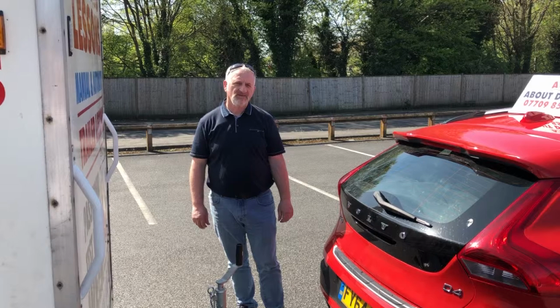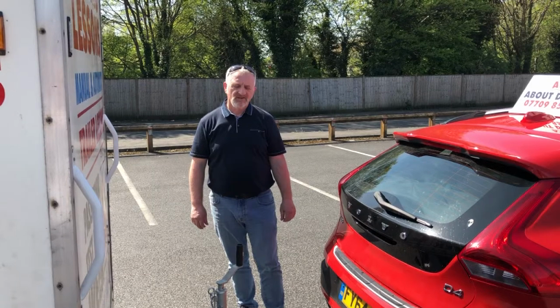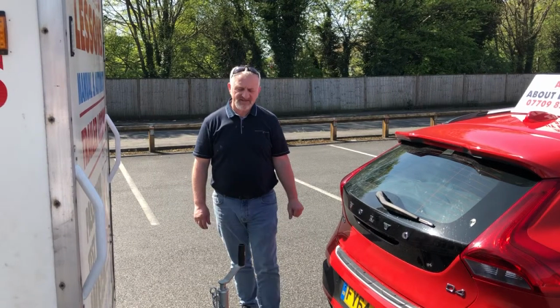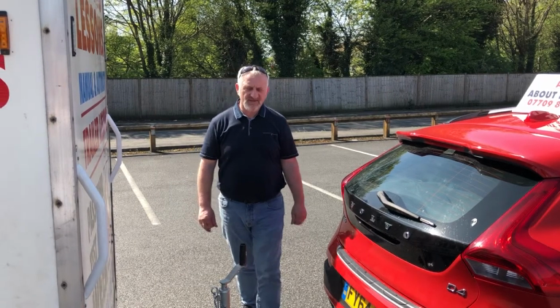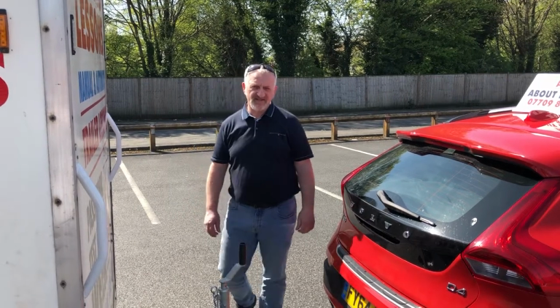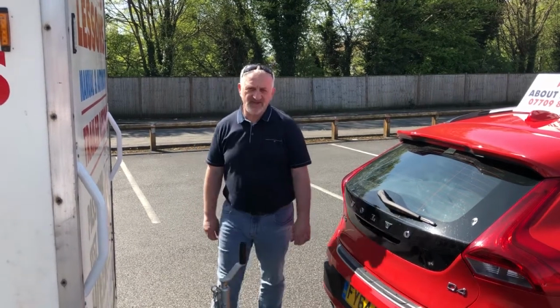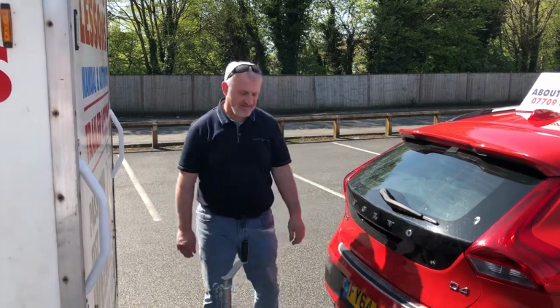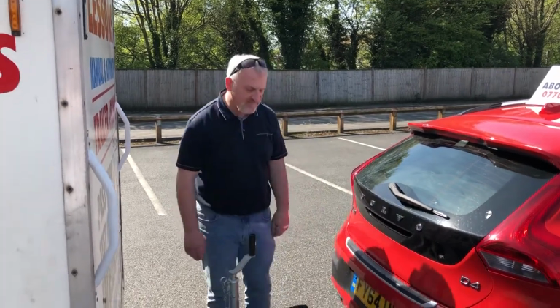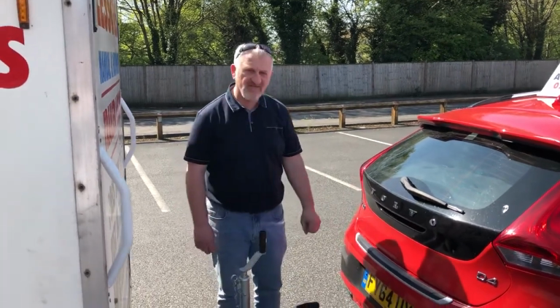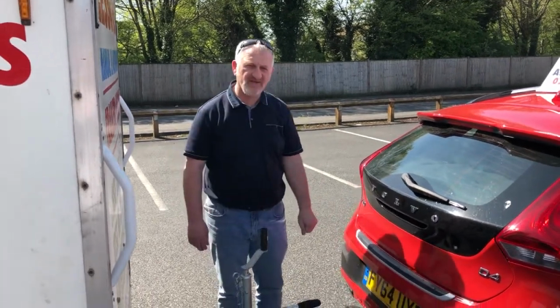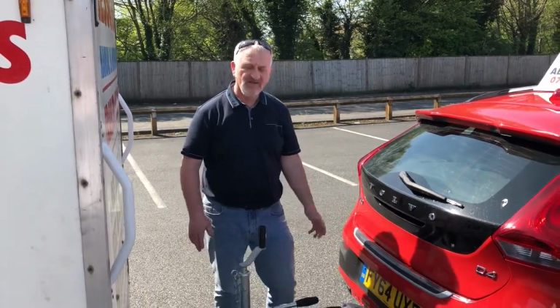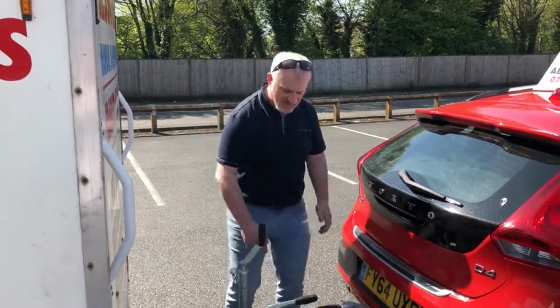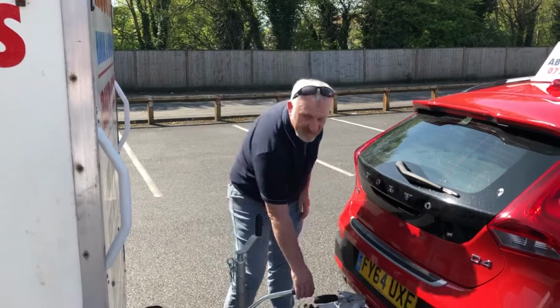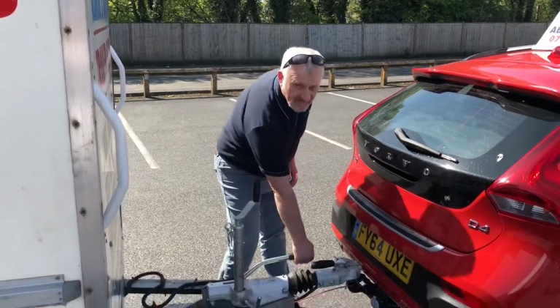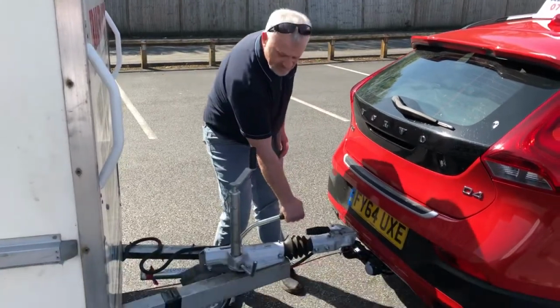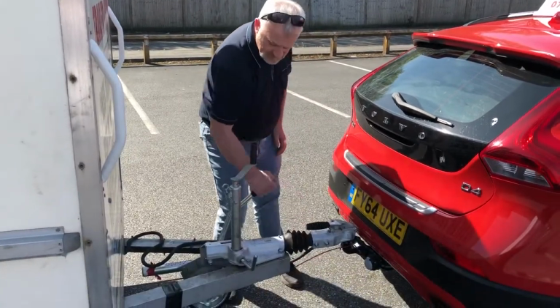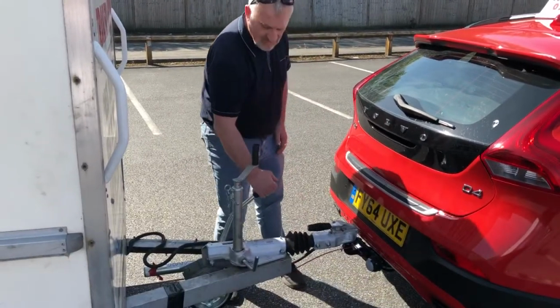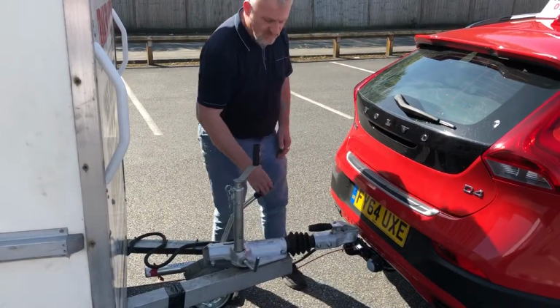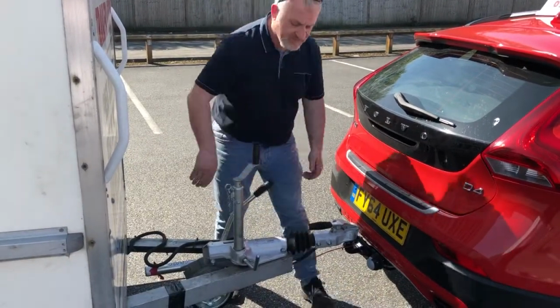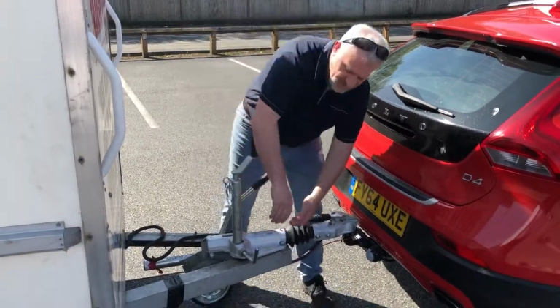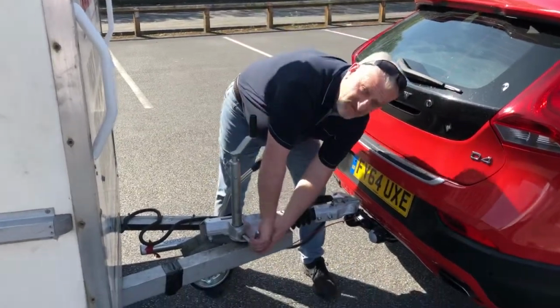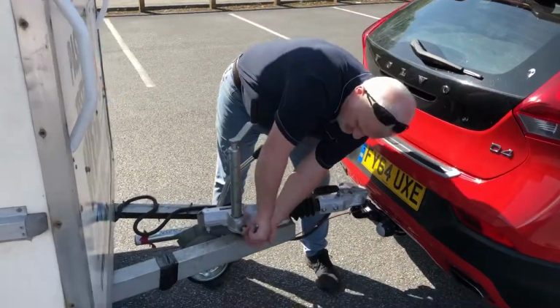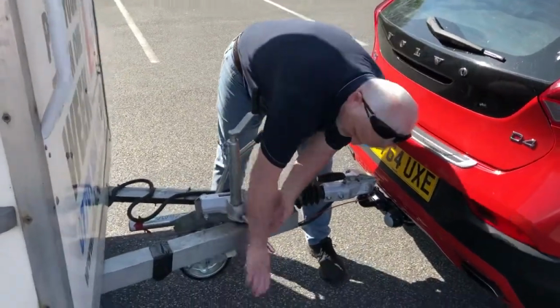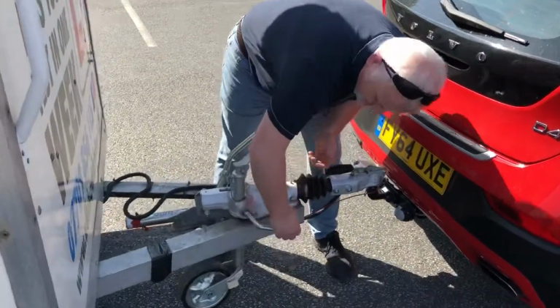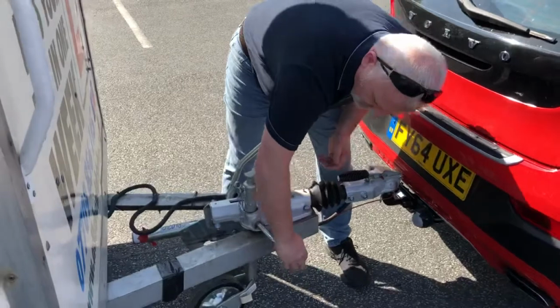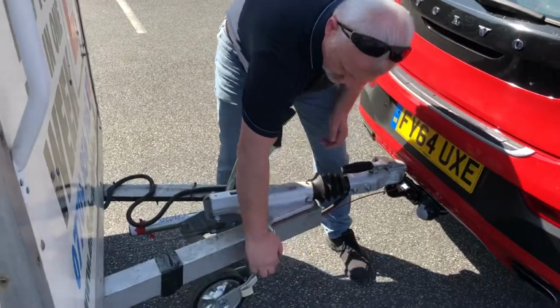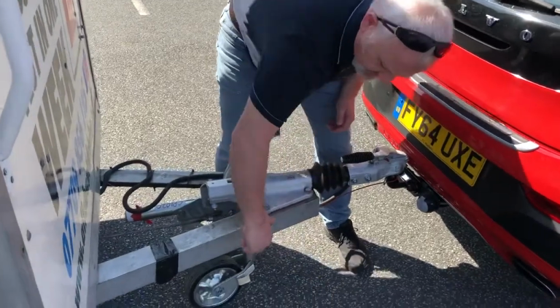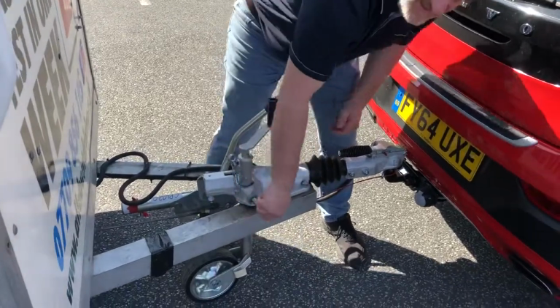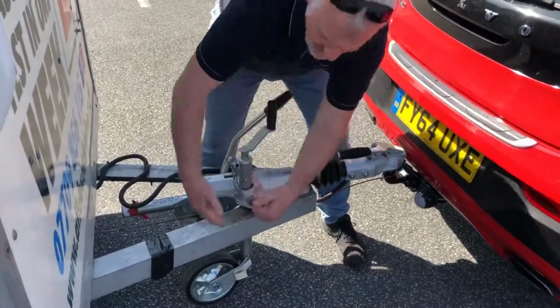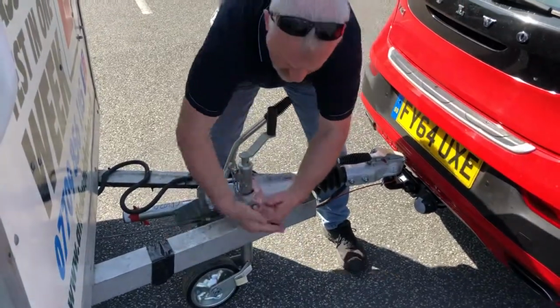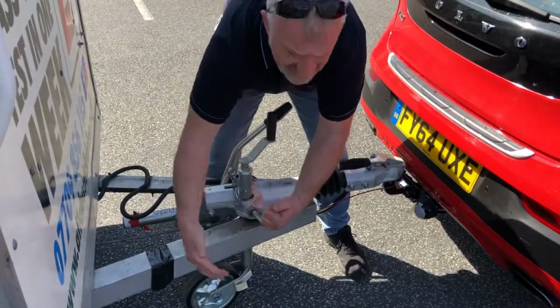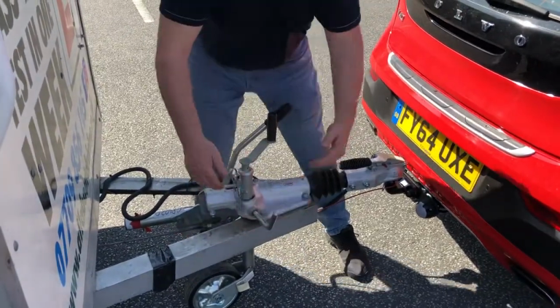This is unhitching the trailer. The first thing you've got to do is put the handbrake on, then undo the jockey wheel and tighten it nice and tight.